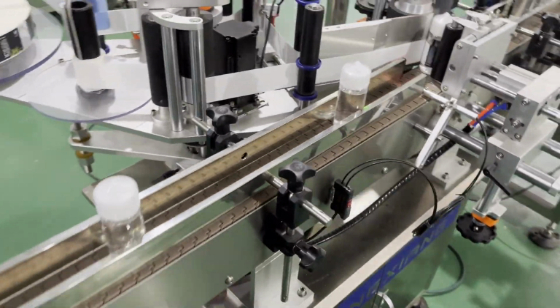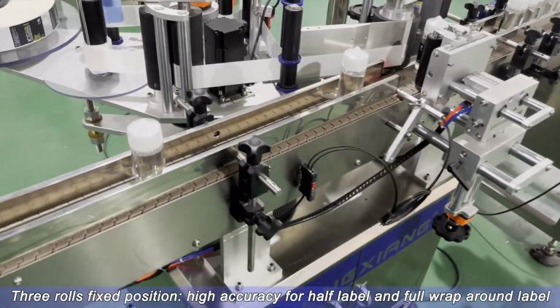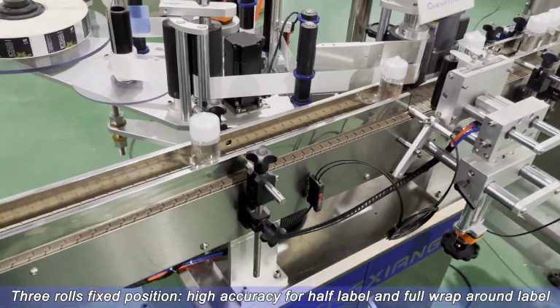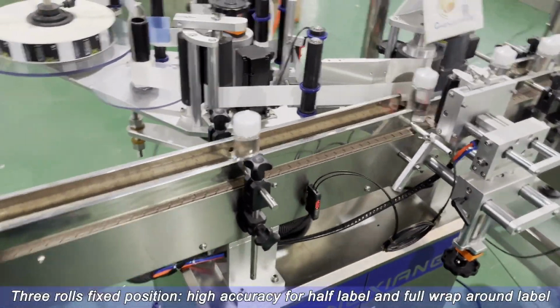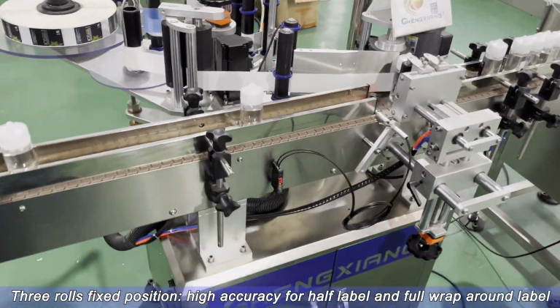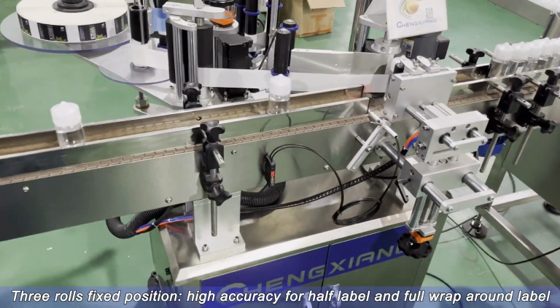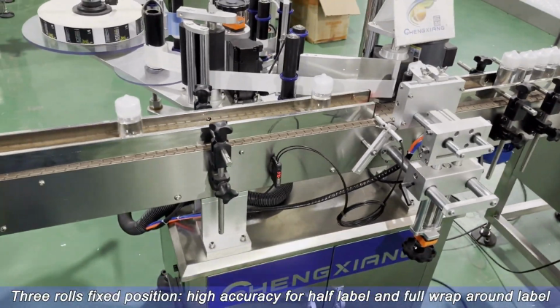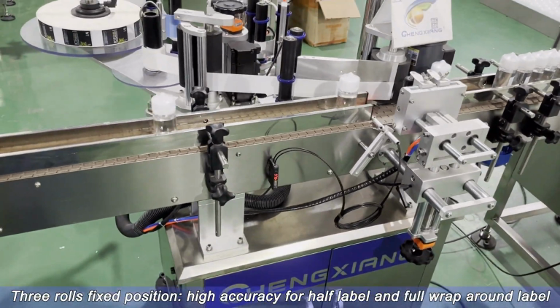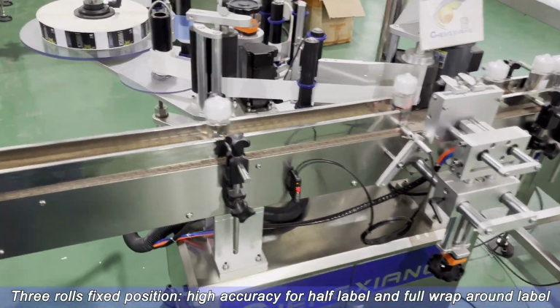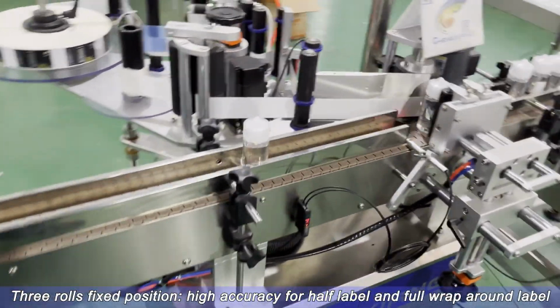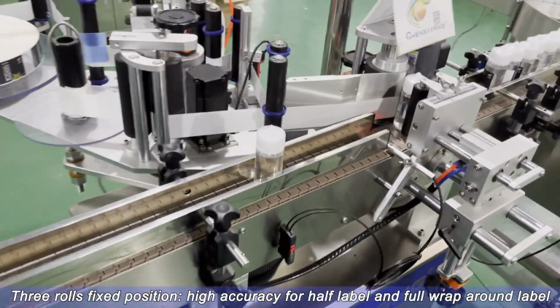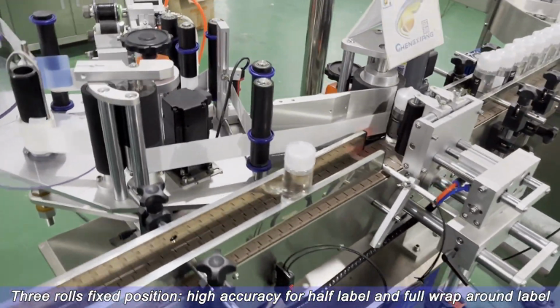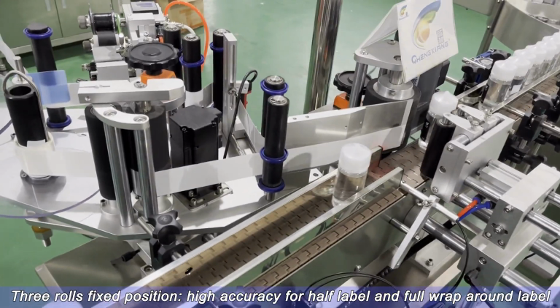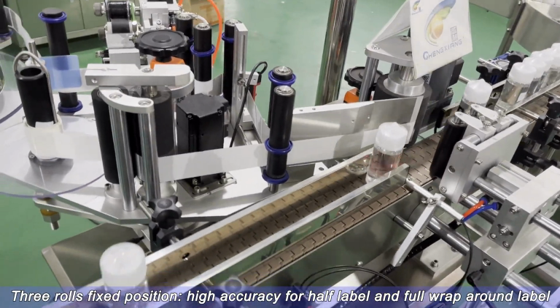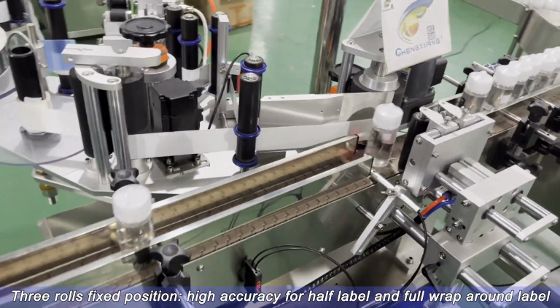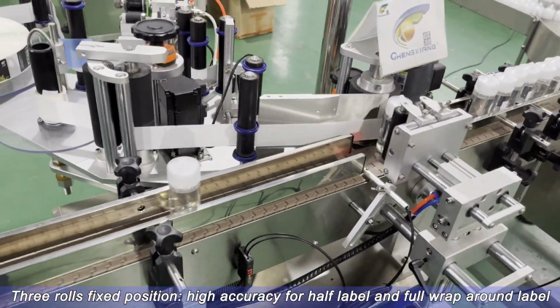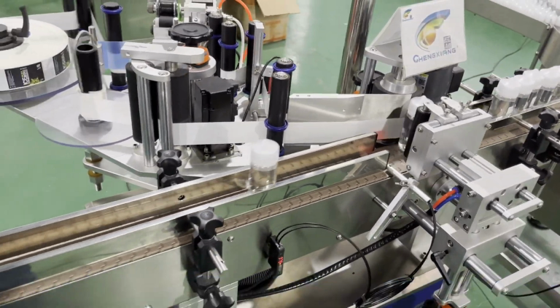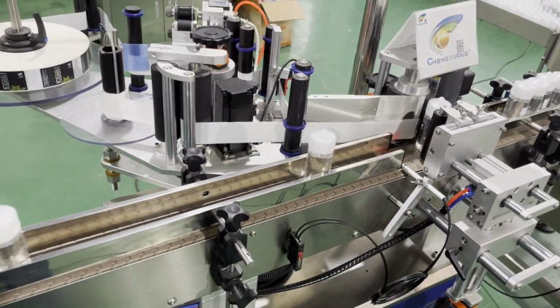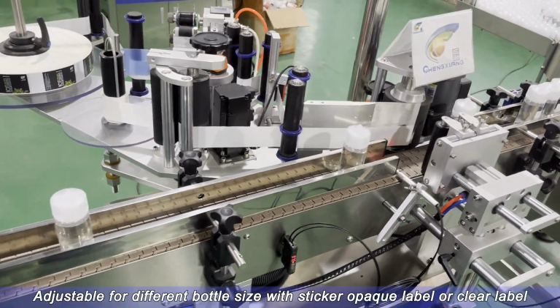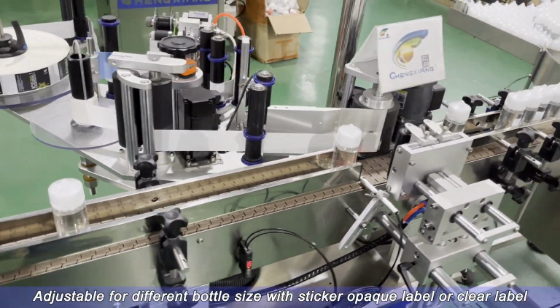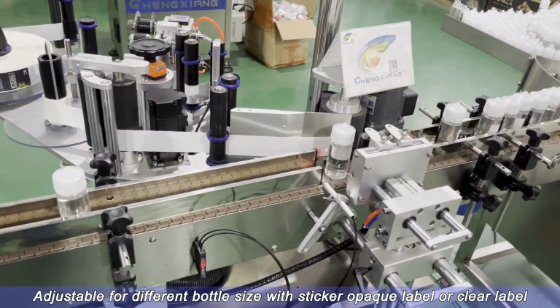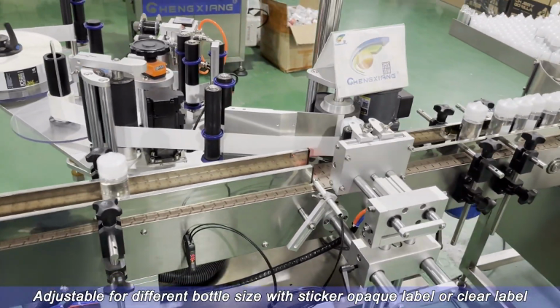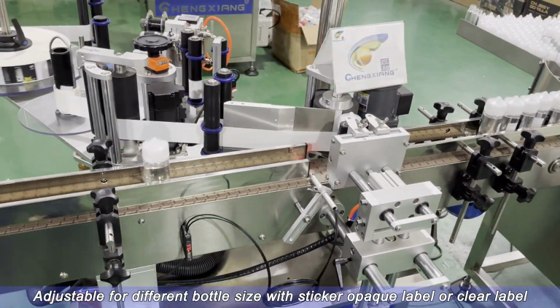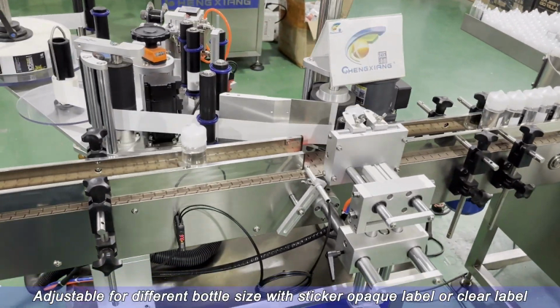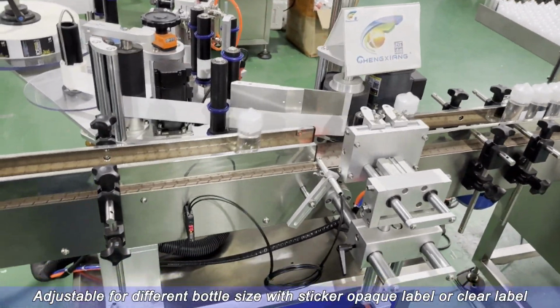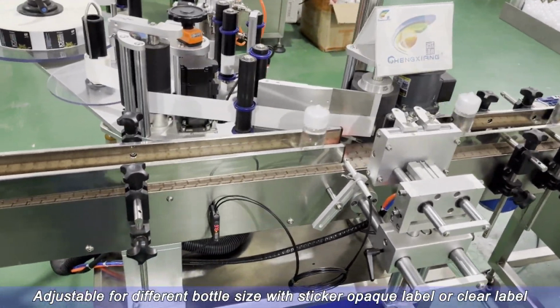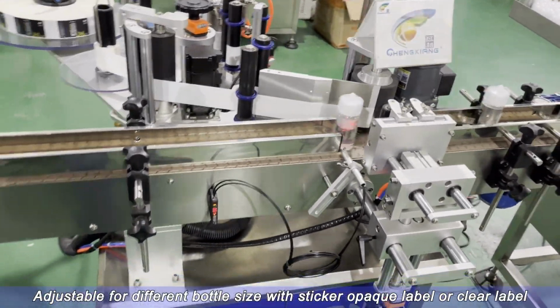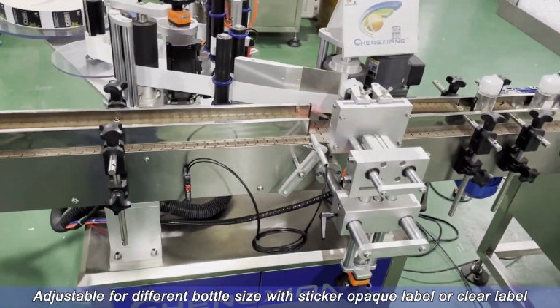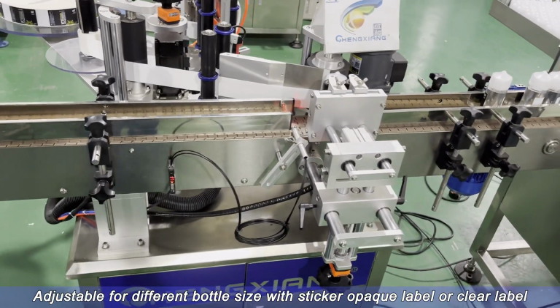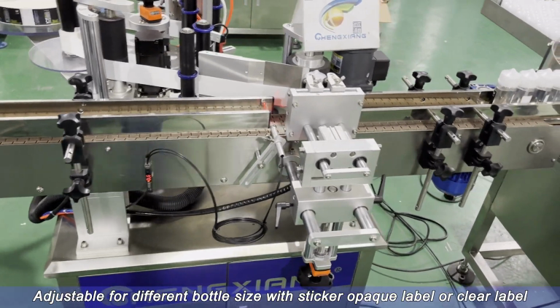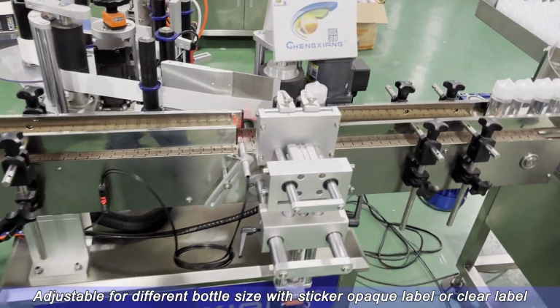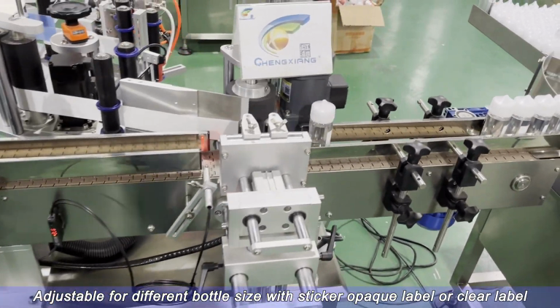3 rolls fixed position for high accuracy — supports both half label and full wrap-around label. Adjustable for different bottle sizes with sticker opaque label or clear label.